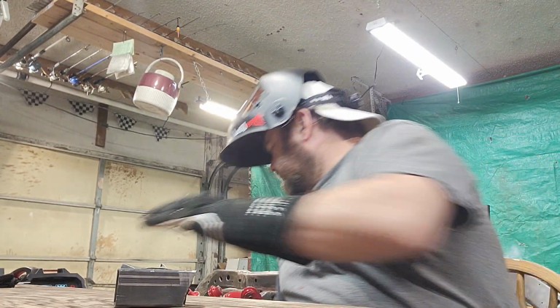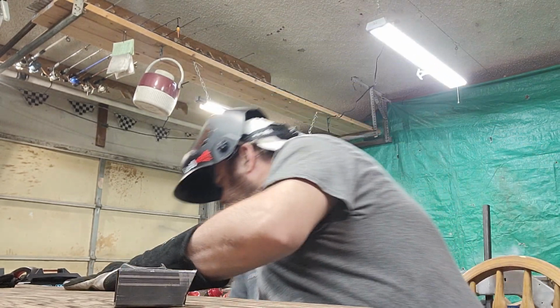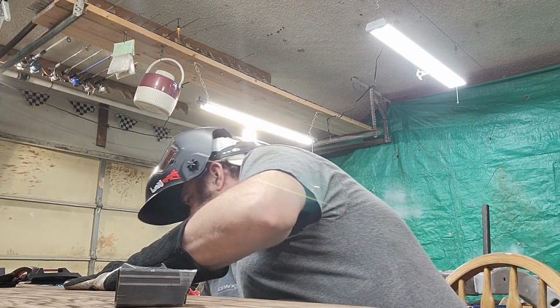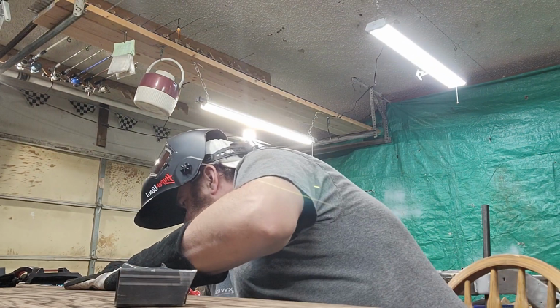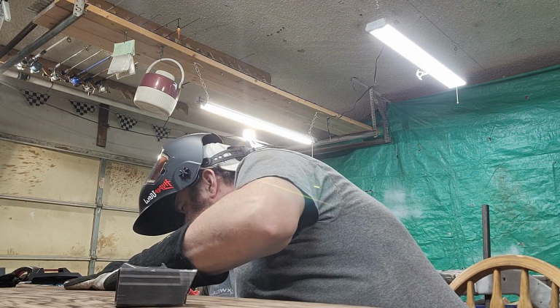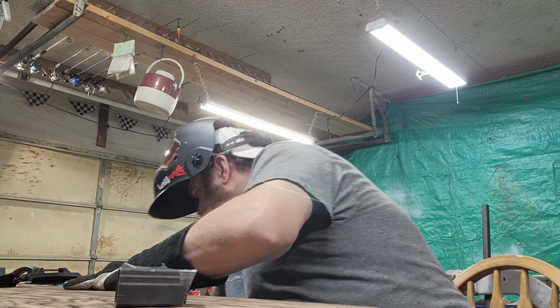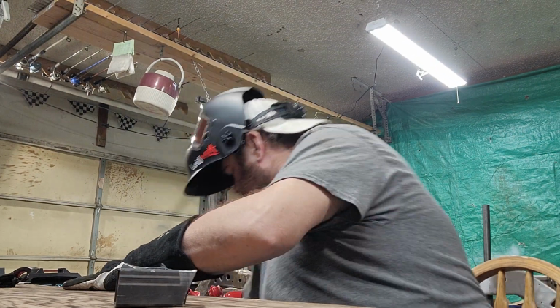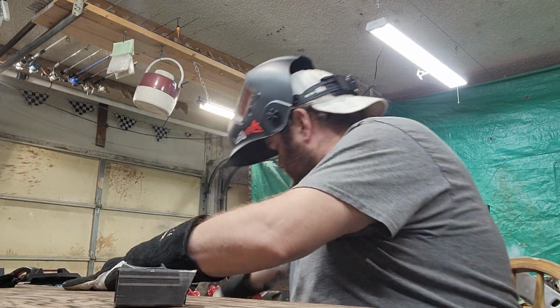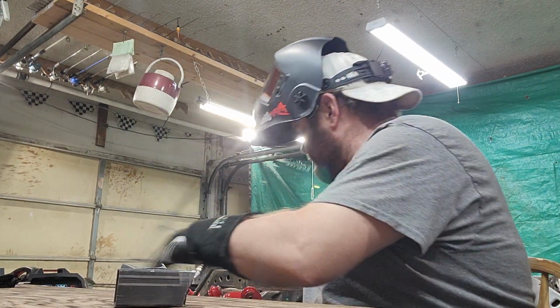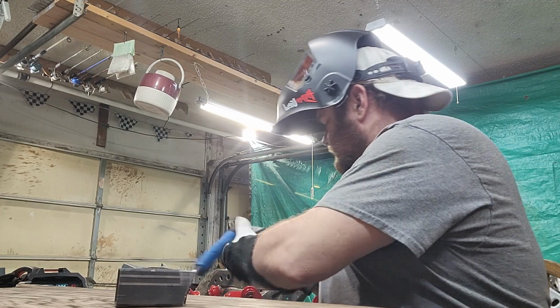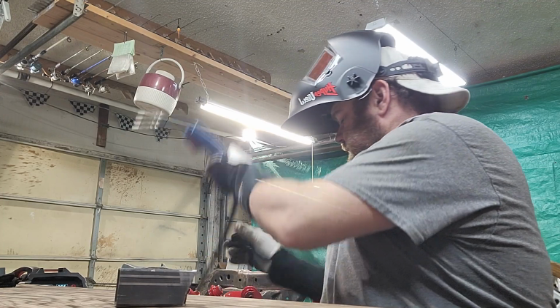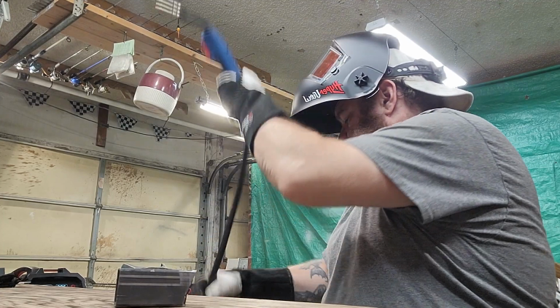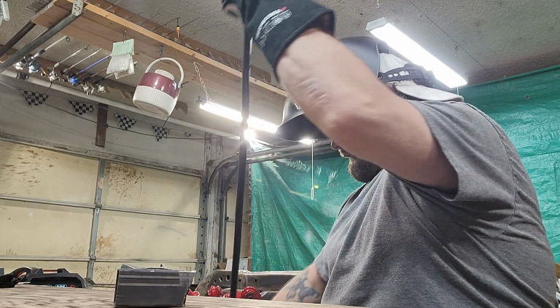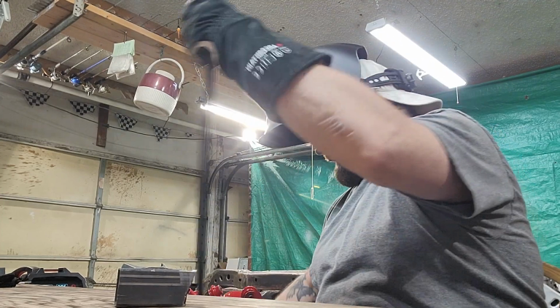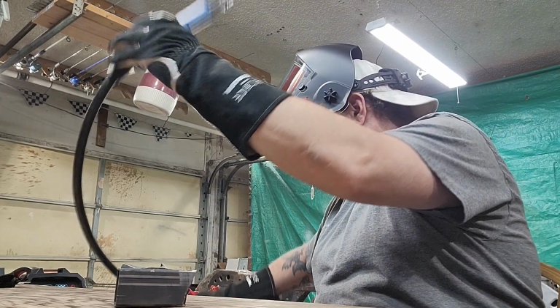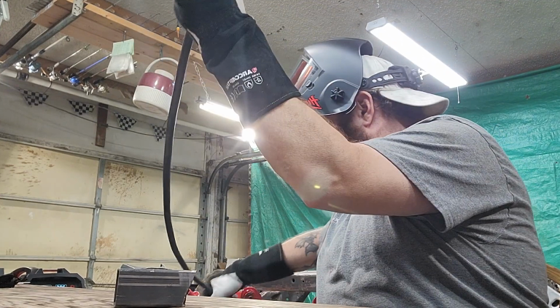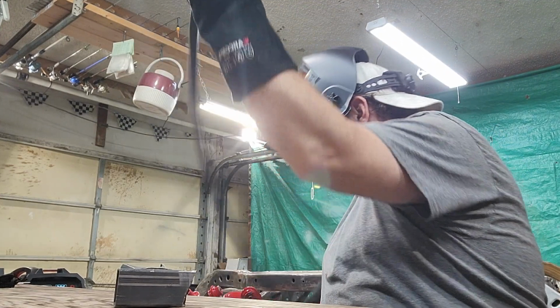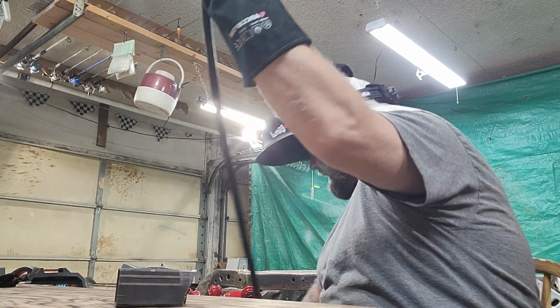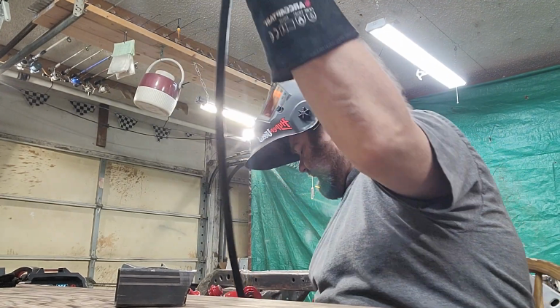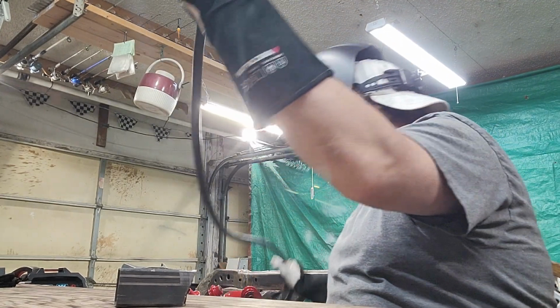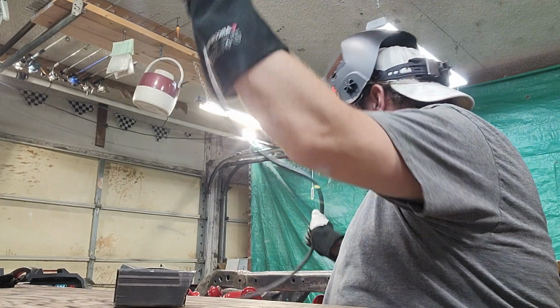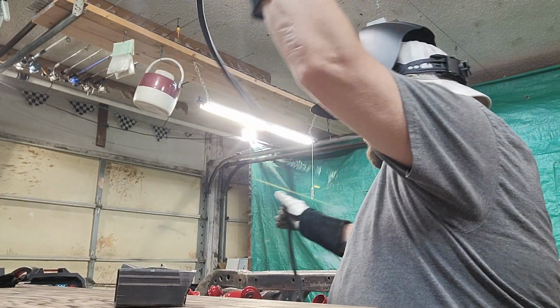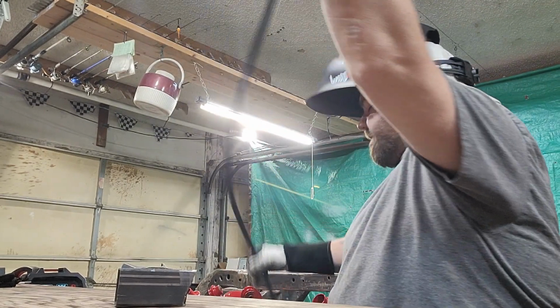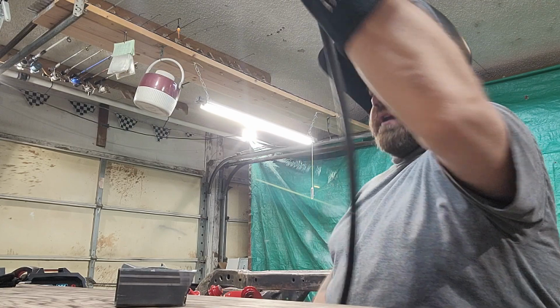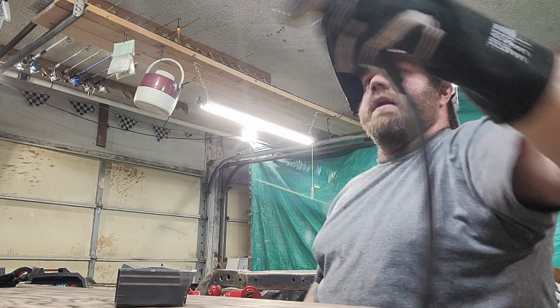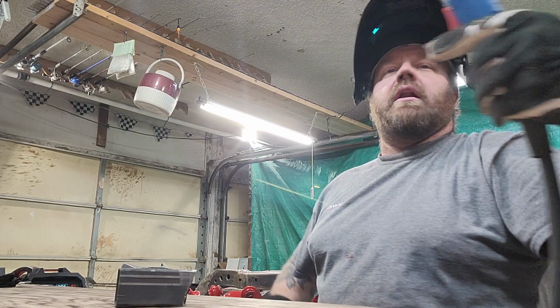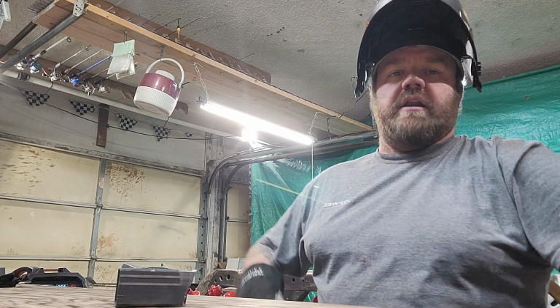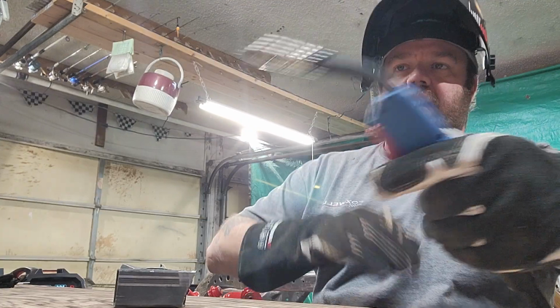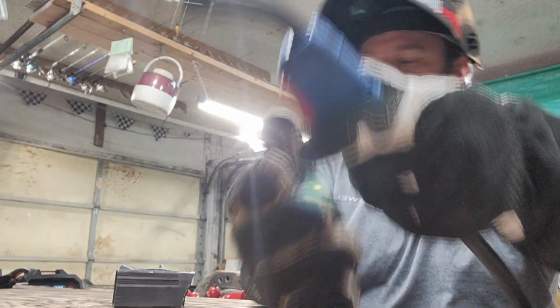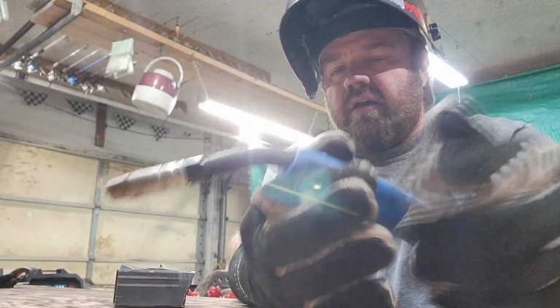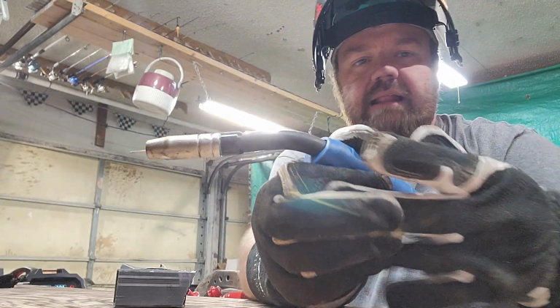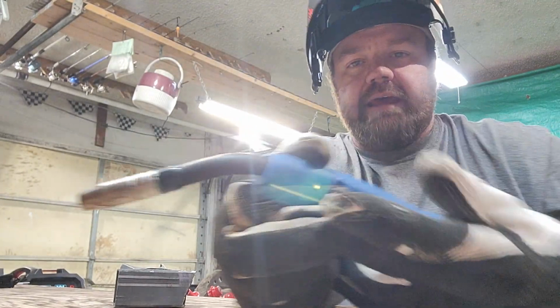Let's go ahead and not kink the cable — don't kink the lead or you'll mess up your liner. I don't know if you could hear that, but that liner did not like that.